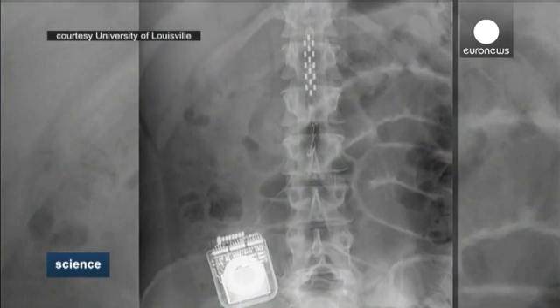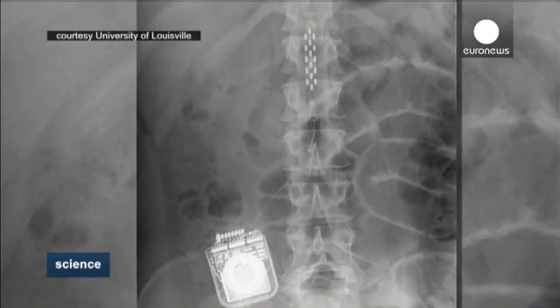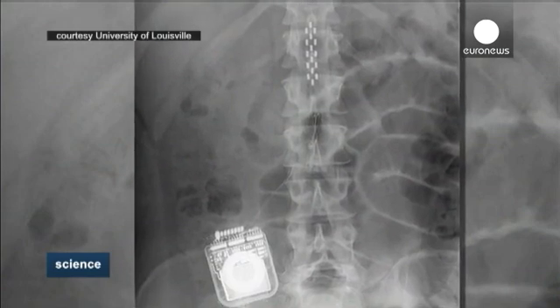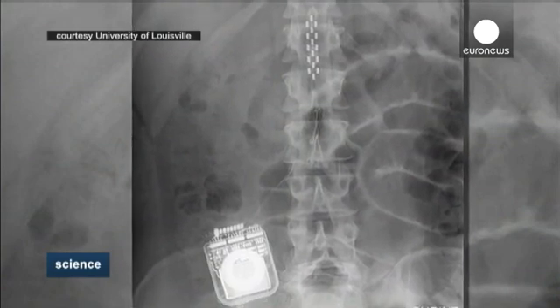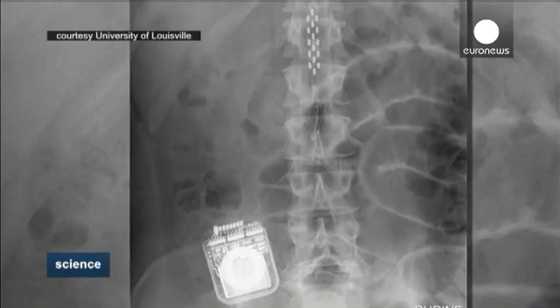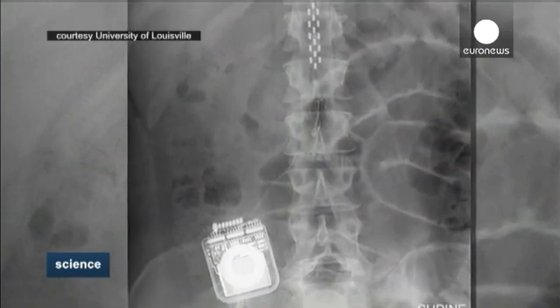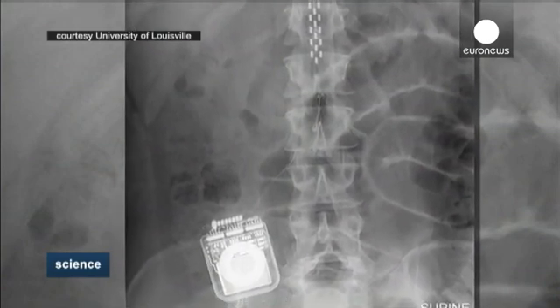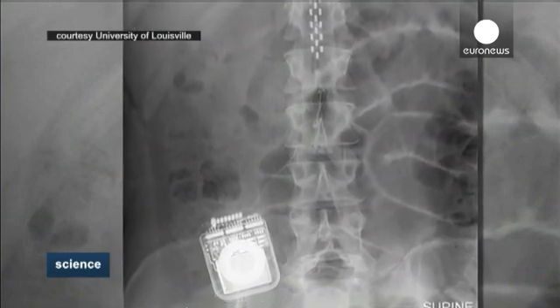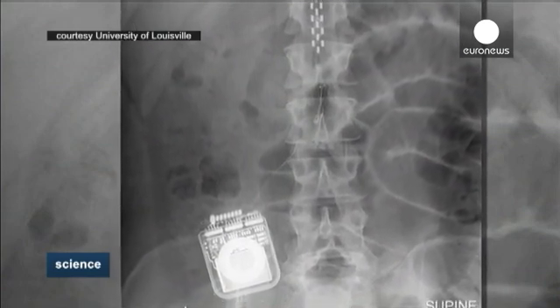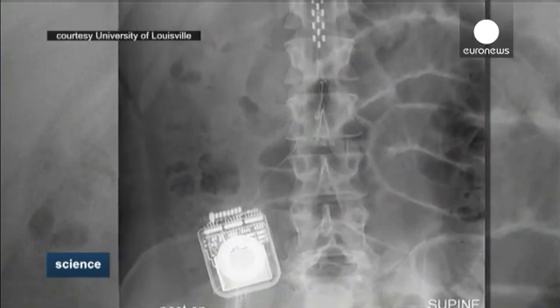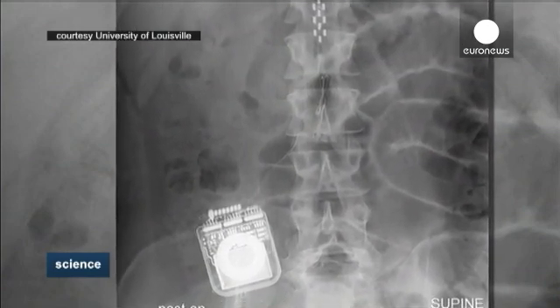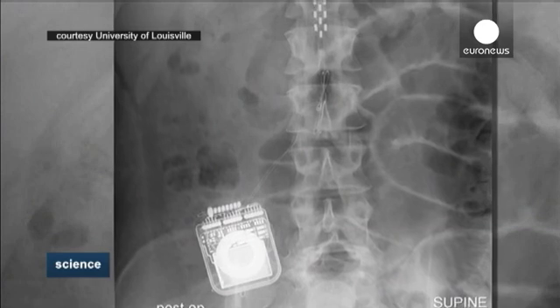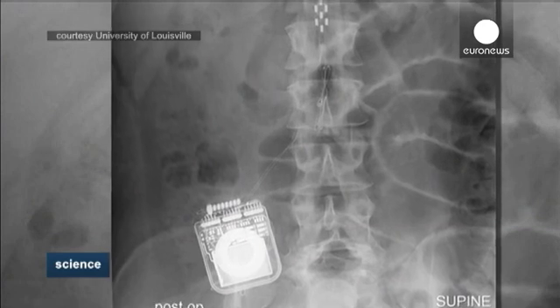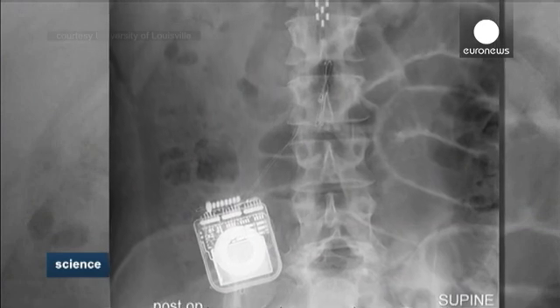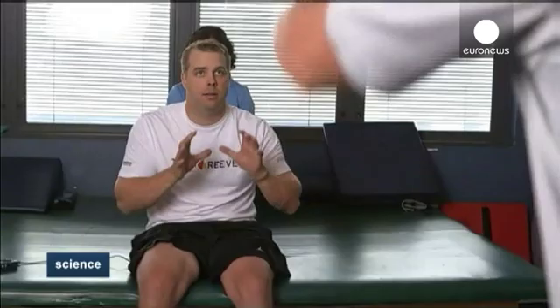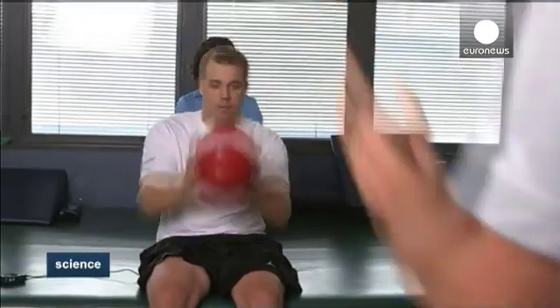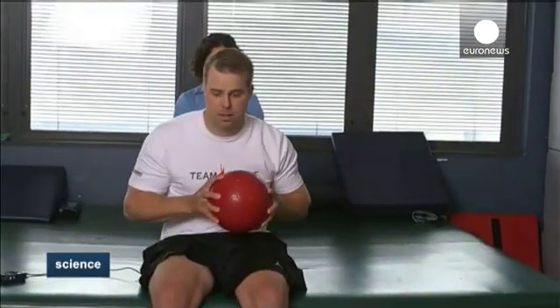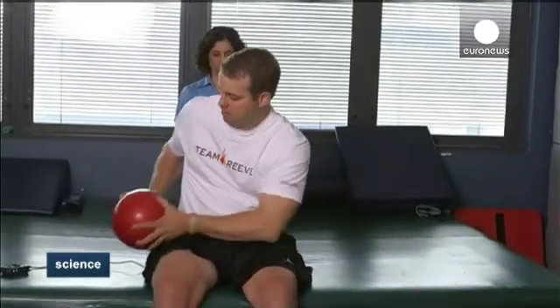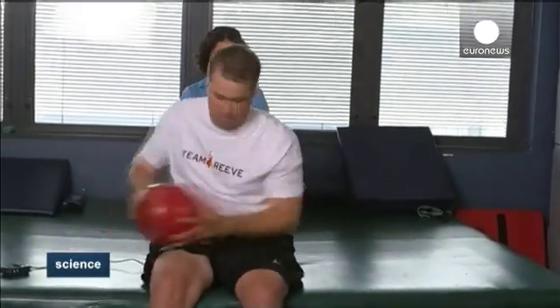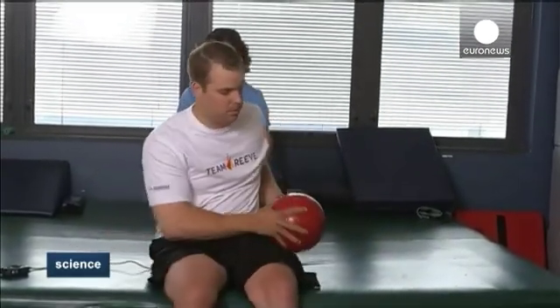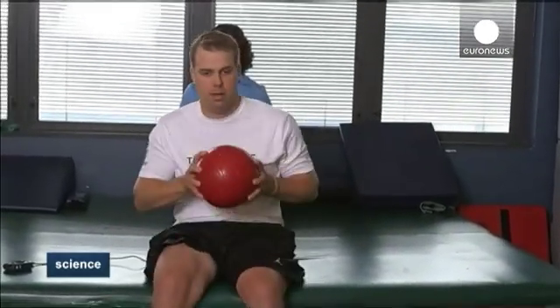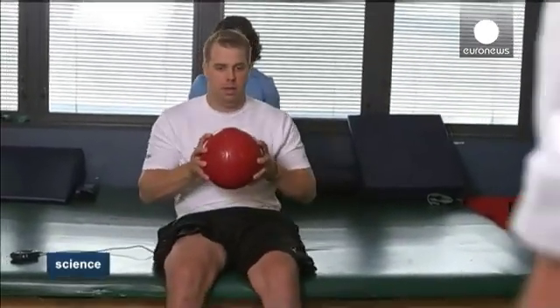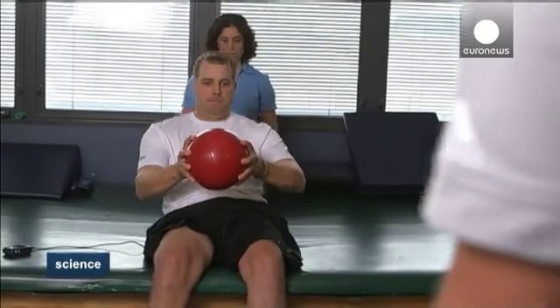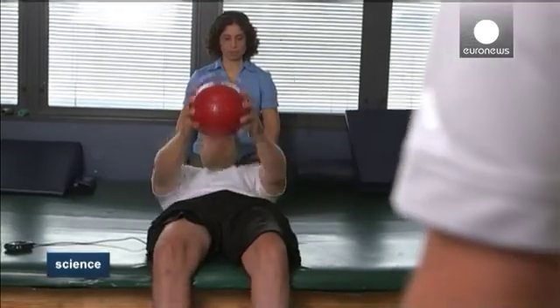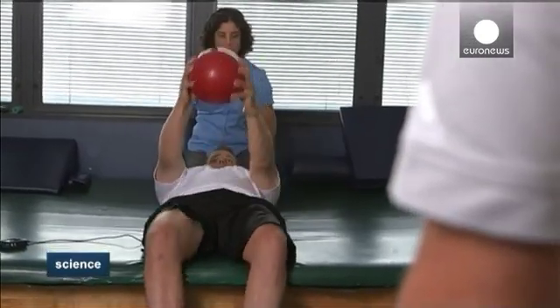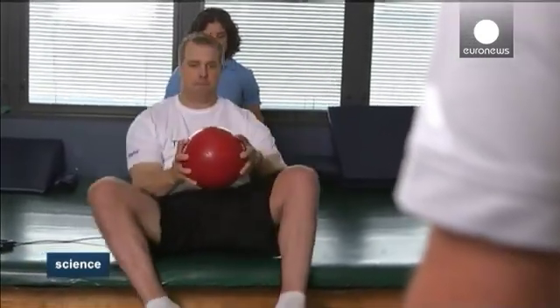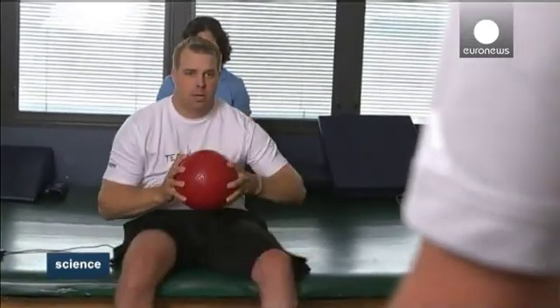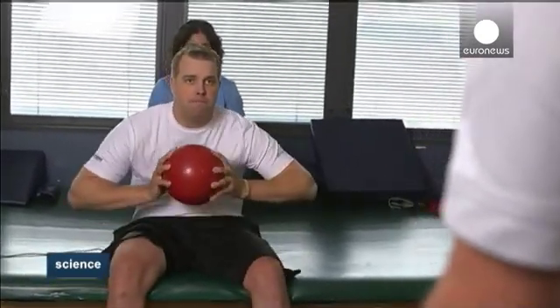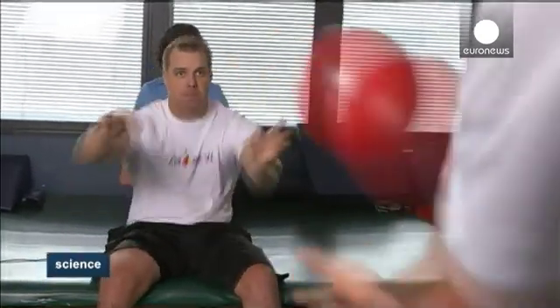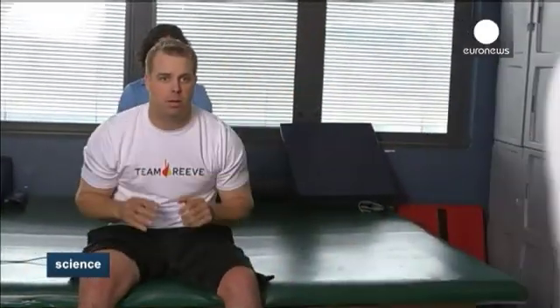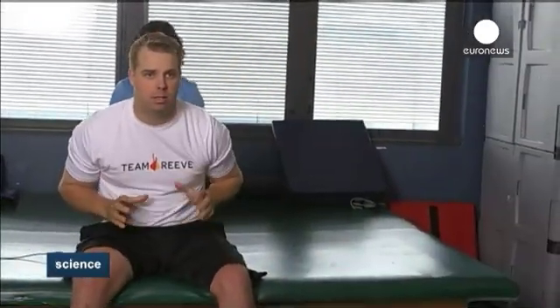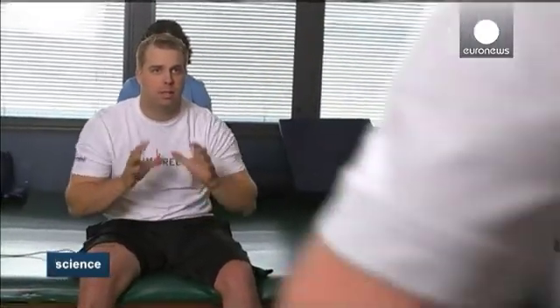This x-ray shows how the patient was able to lift his legs separately thanks to an innovative electrical device implanted into his spine. He is one of four subjects paralyzed from below the waist taking part in research carried out by scientists from the University of Louisville in Kentucky.